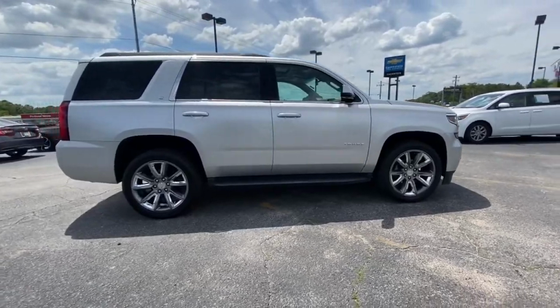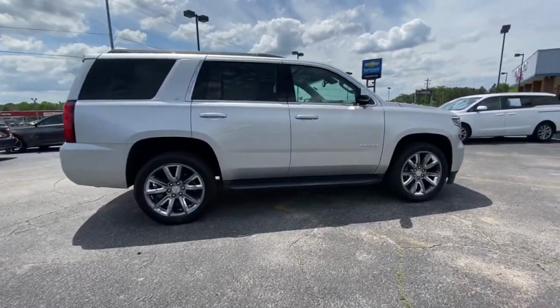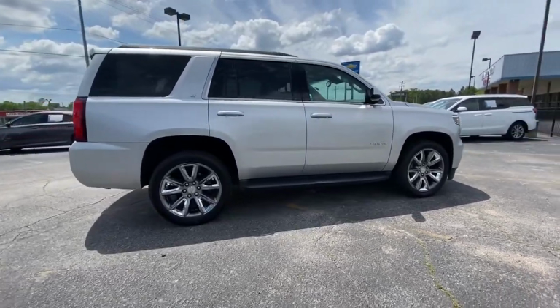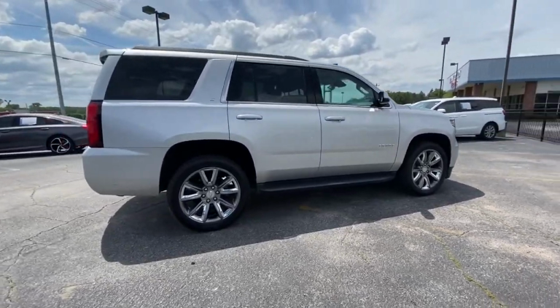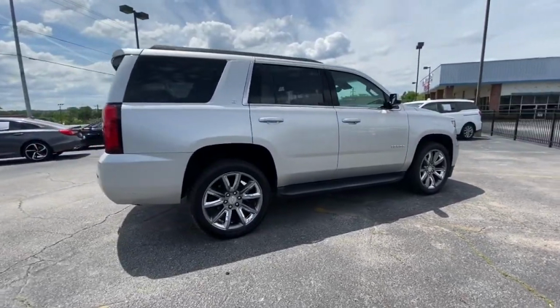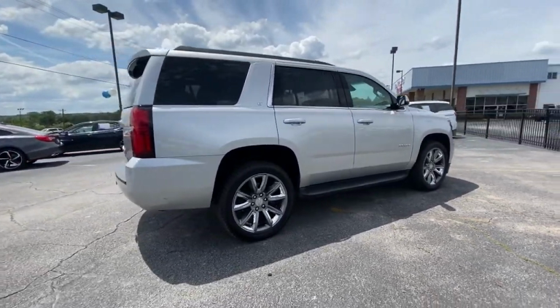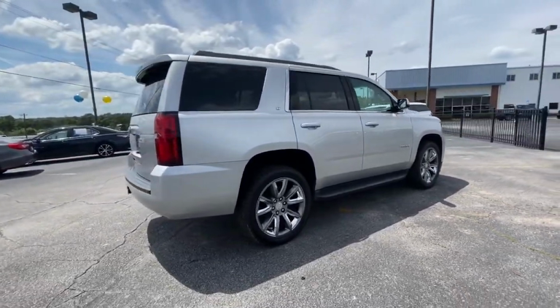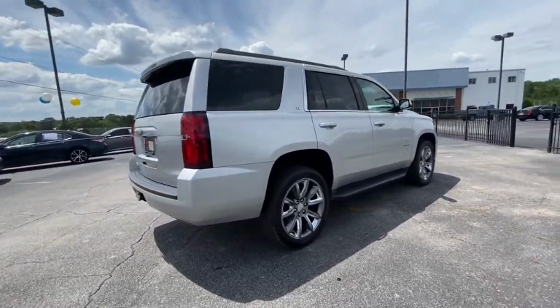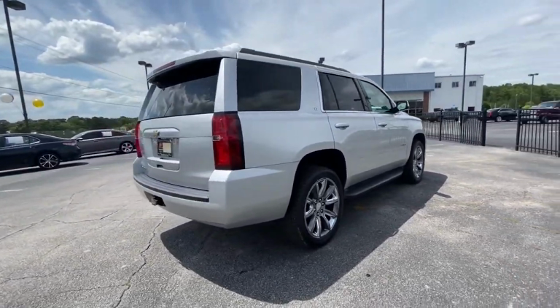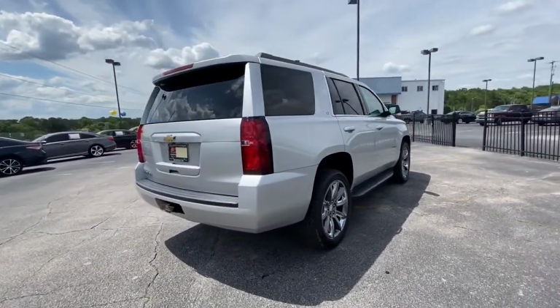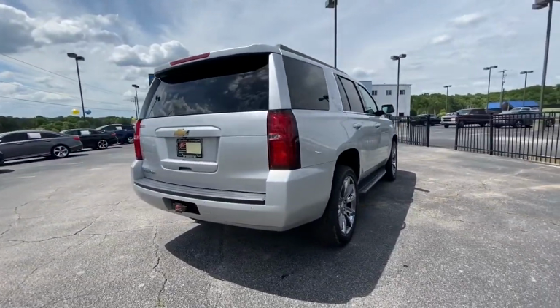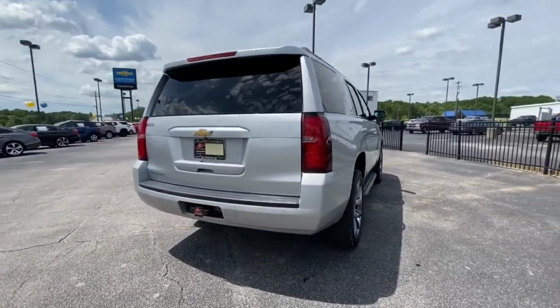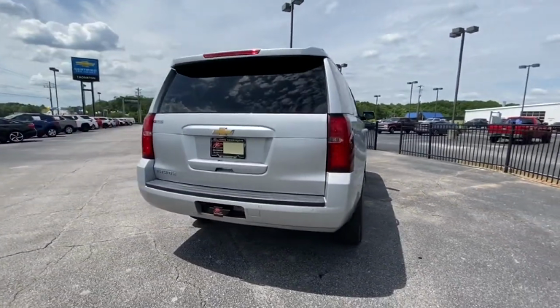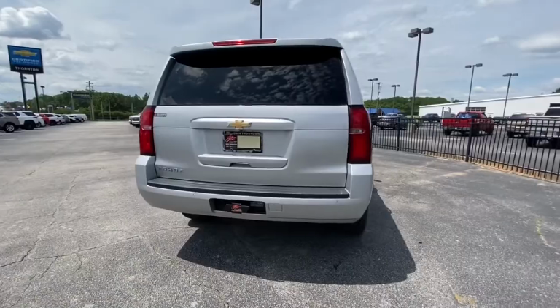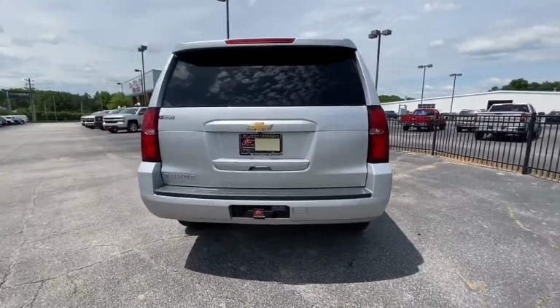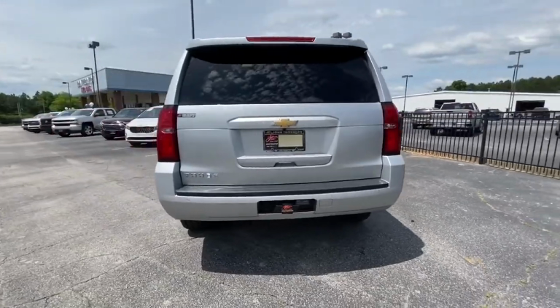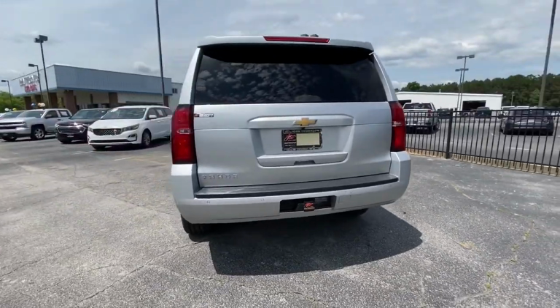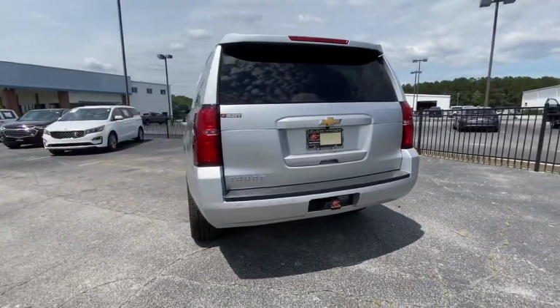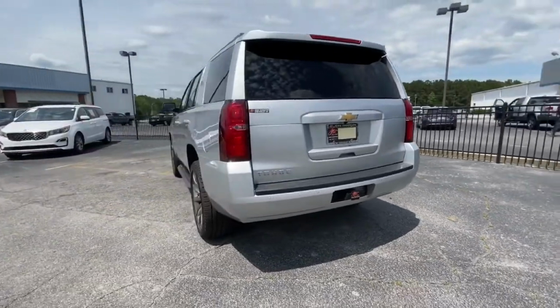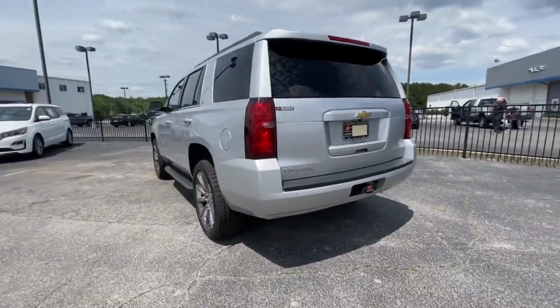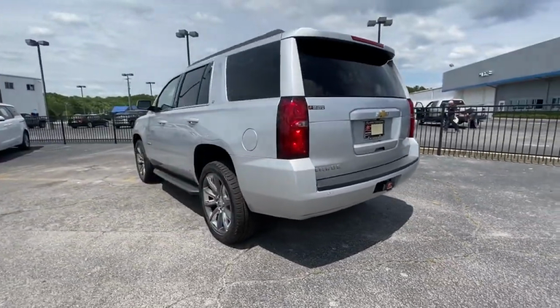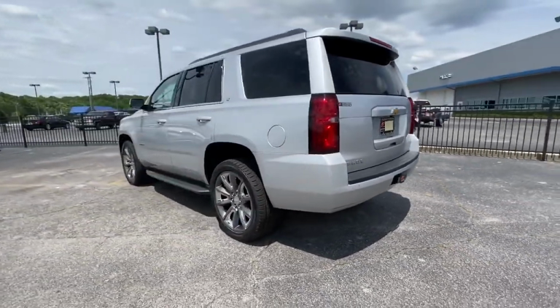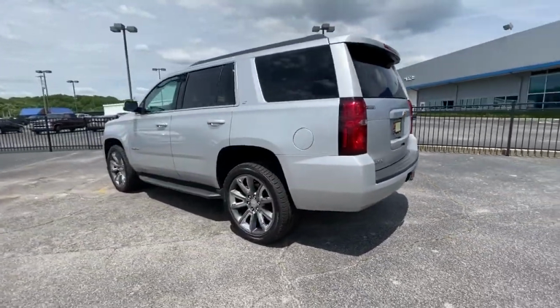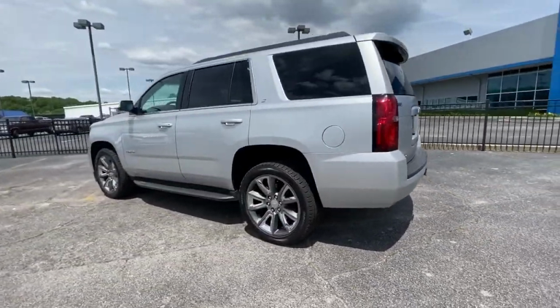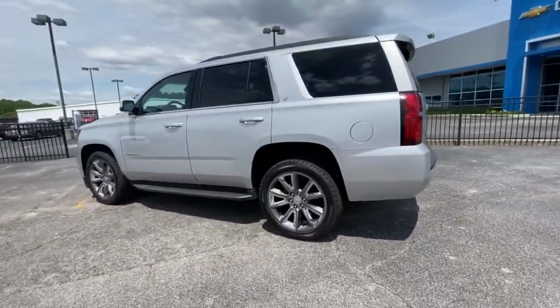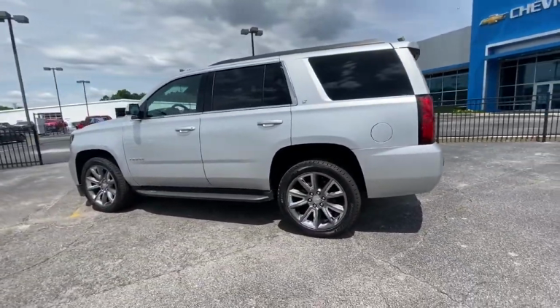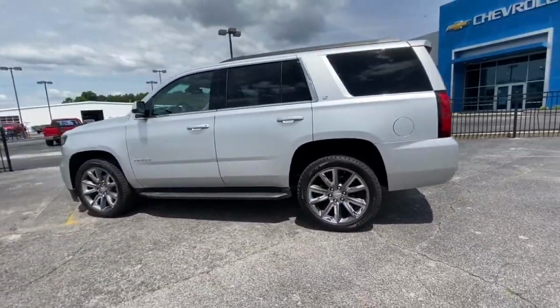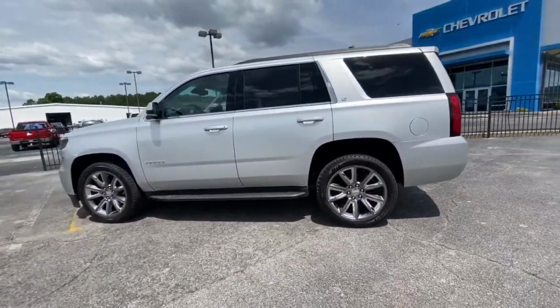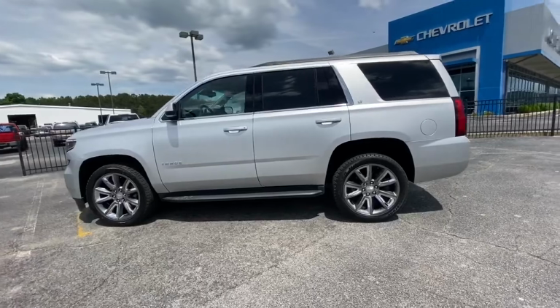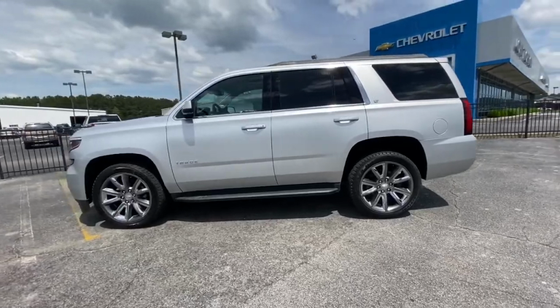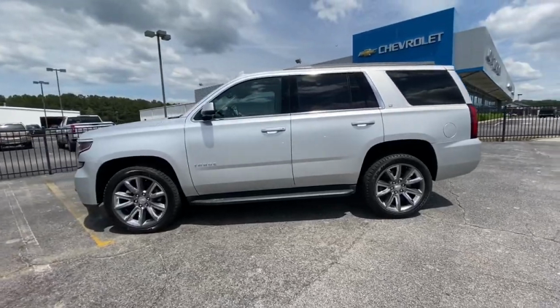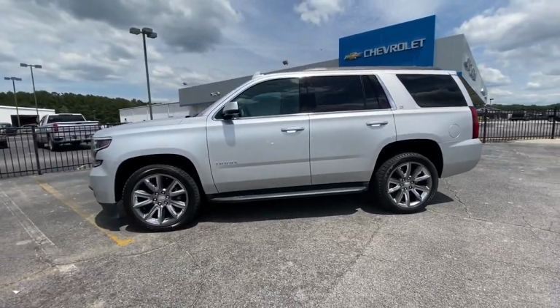The Tahoe delivers the power and capability of a full-size SUV, state-of-the-art technology to keep you safe and connected, a serene cabin loaded with amenities, and impressive fuel efficiency.